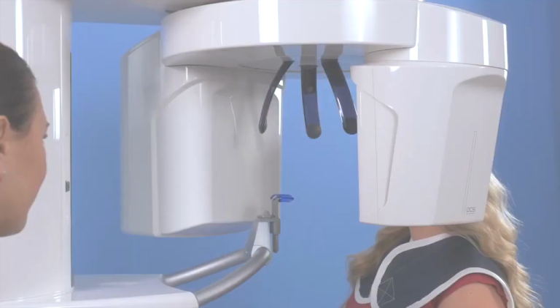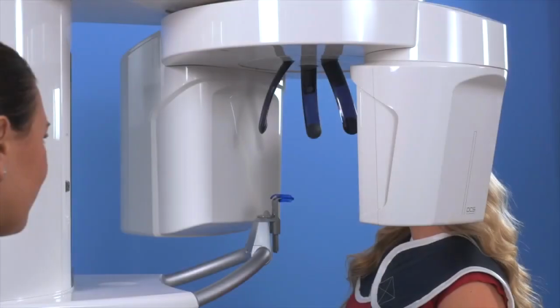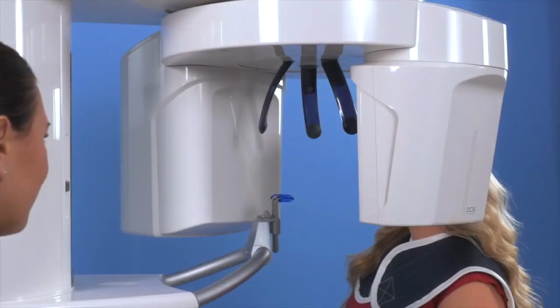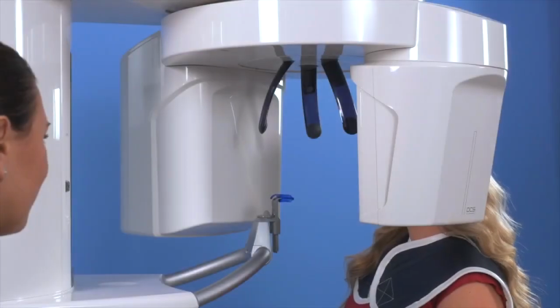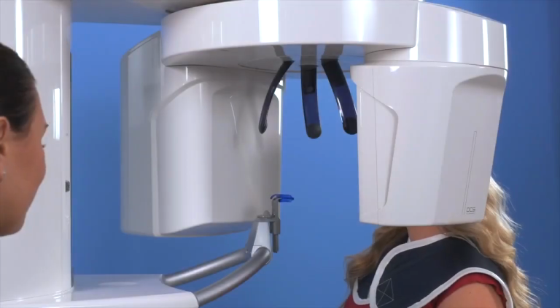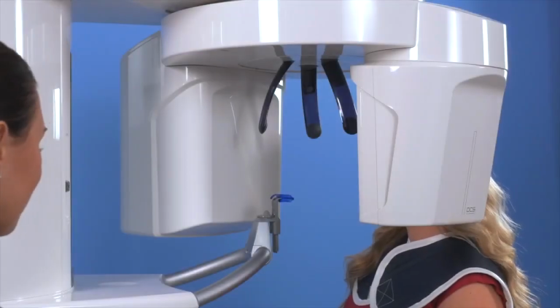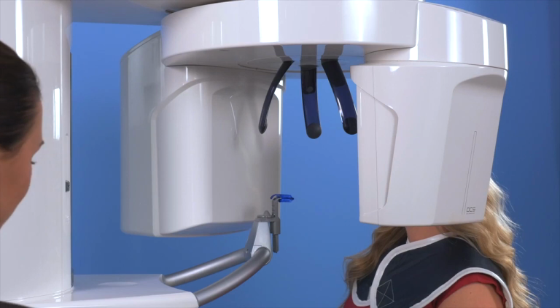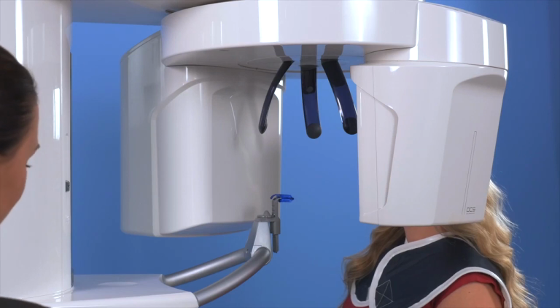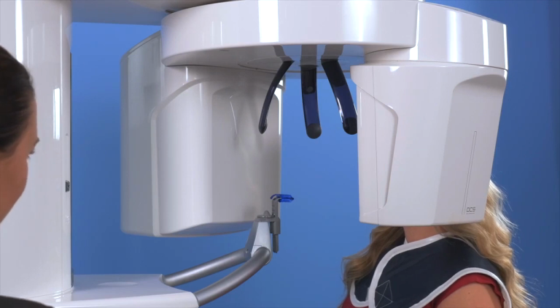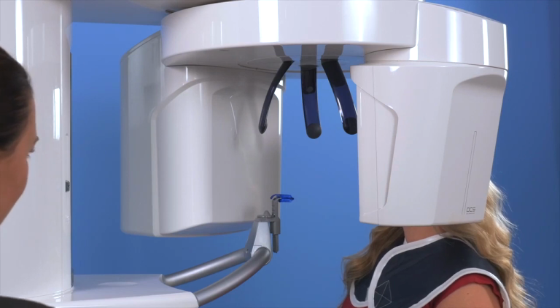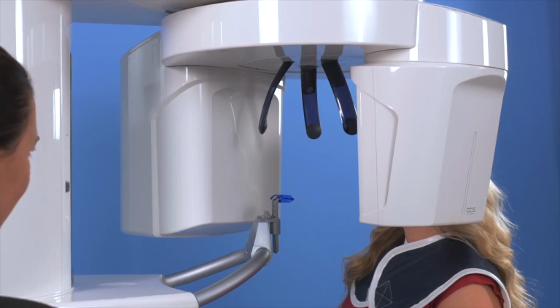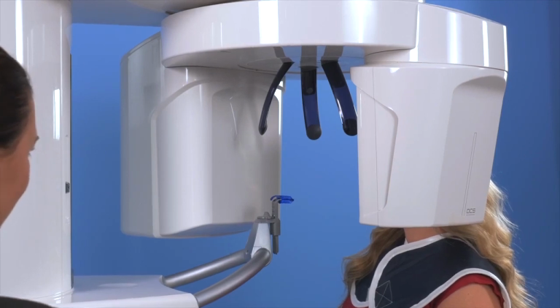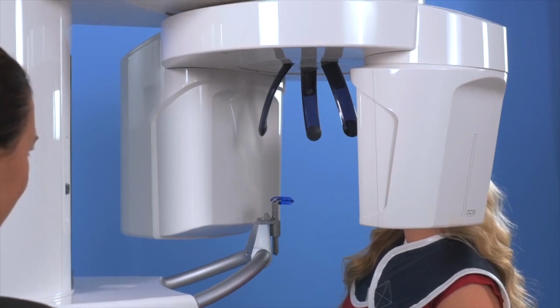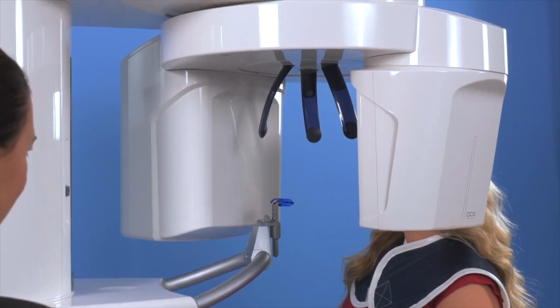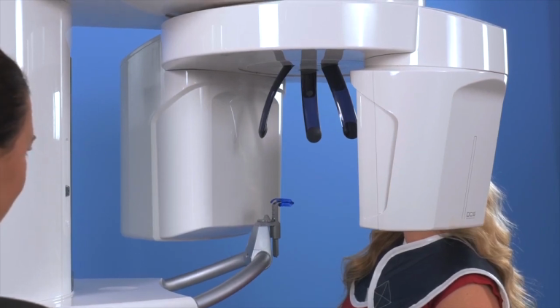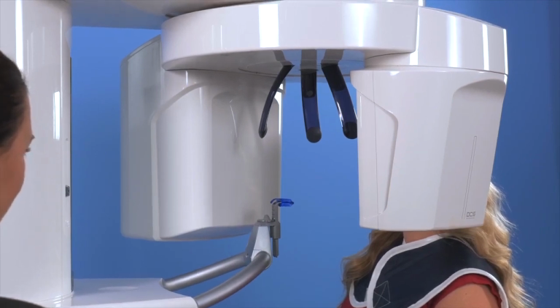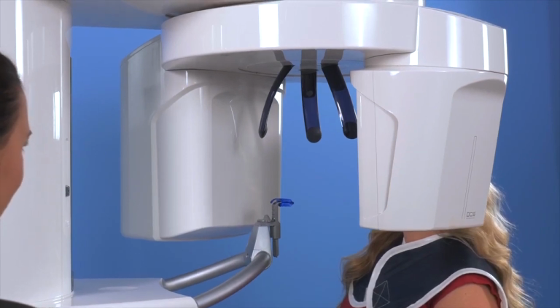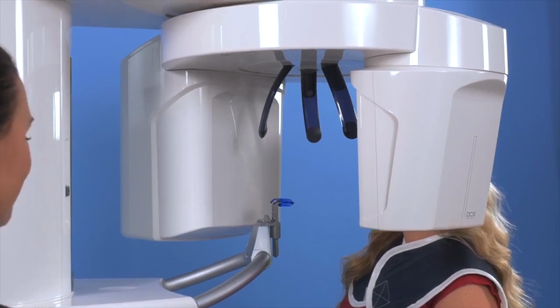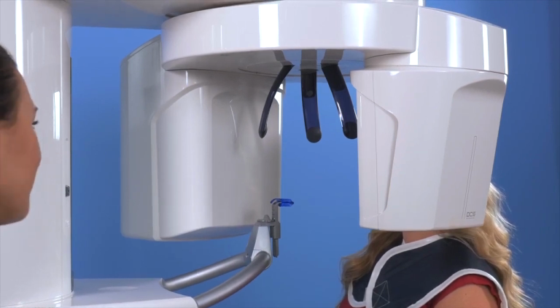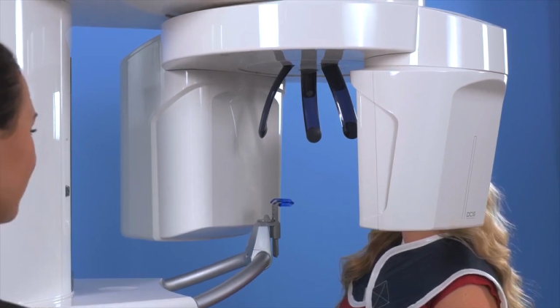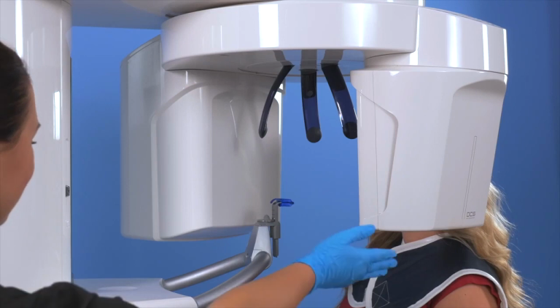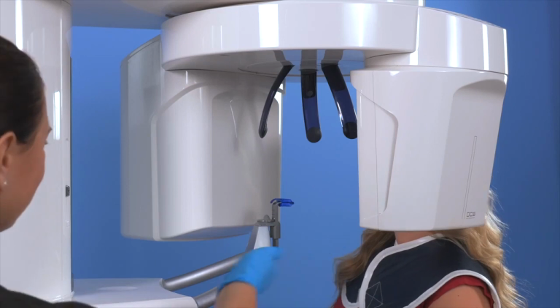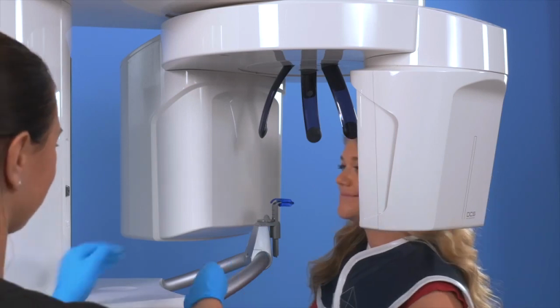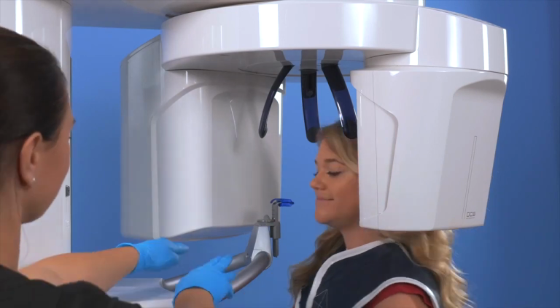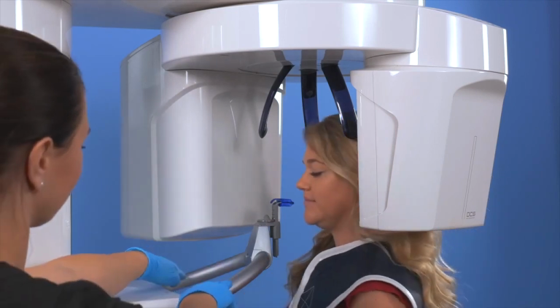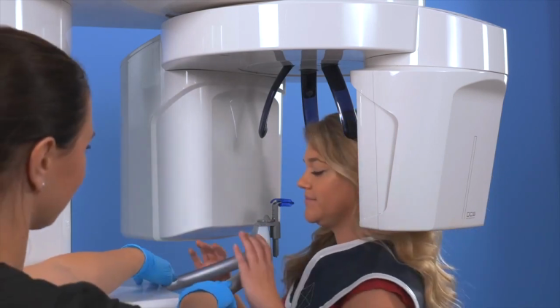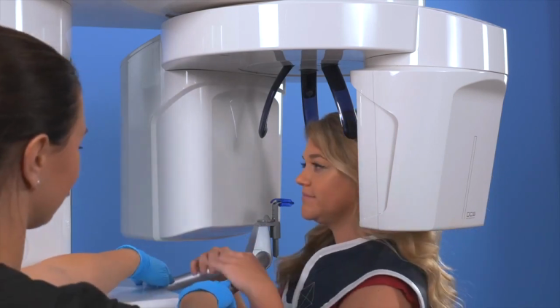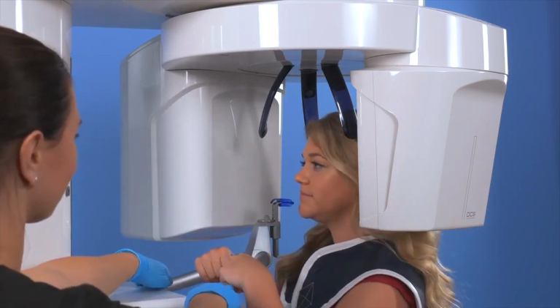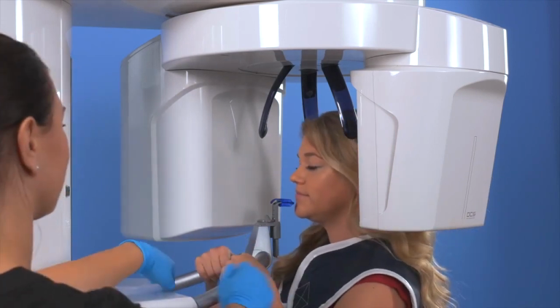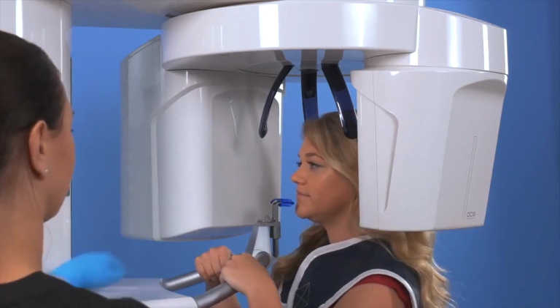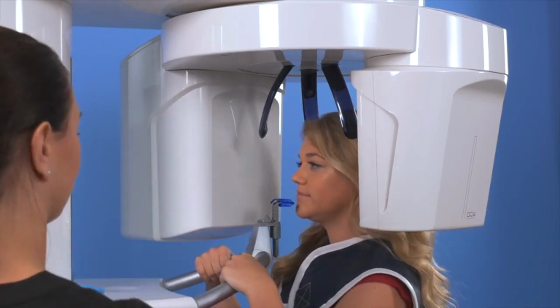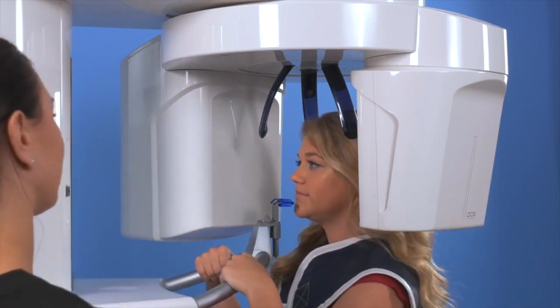With our patient just outside the machine, we will get the machine close to the final position for the patient. Bring our patient in close to the bite stick. Have the patient hold onto the bars and get comfortably positioned.